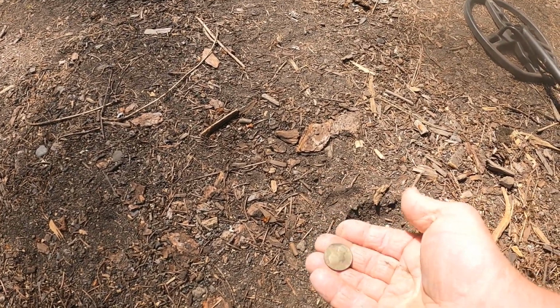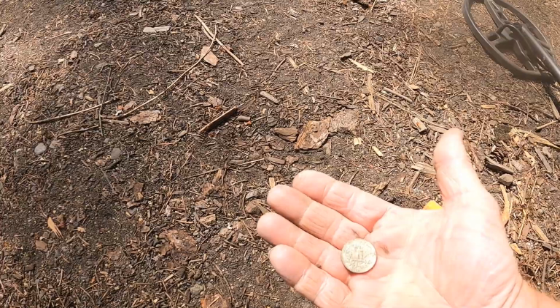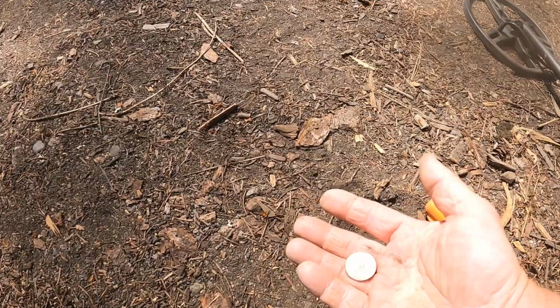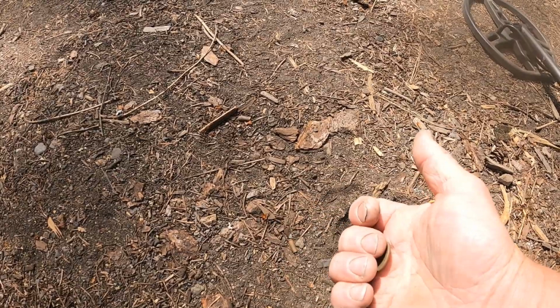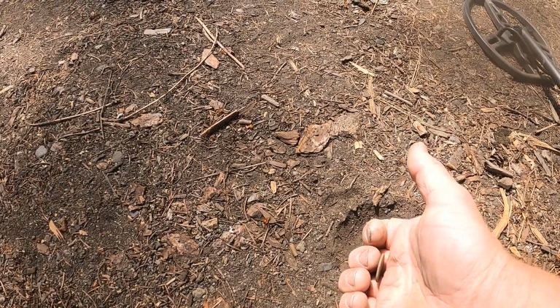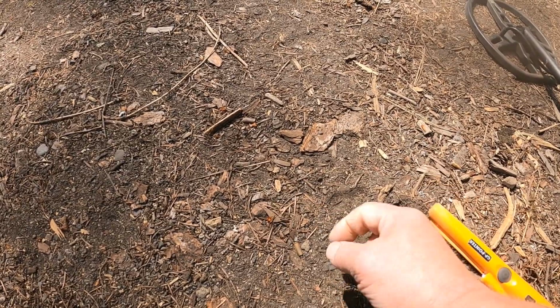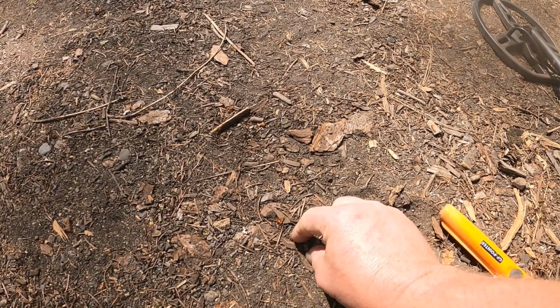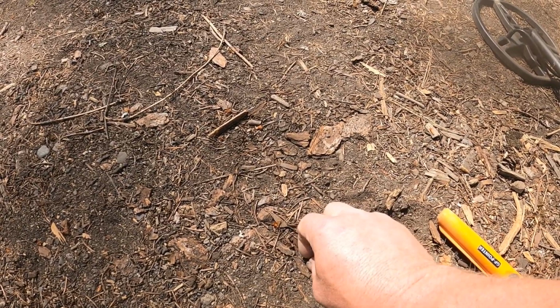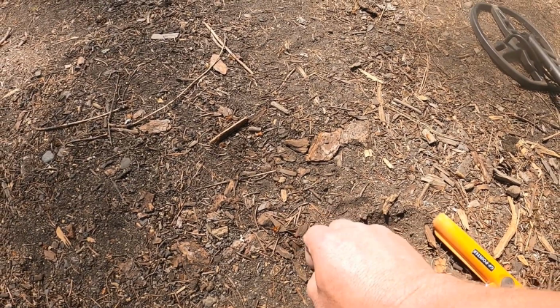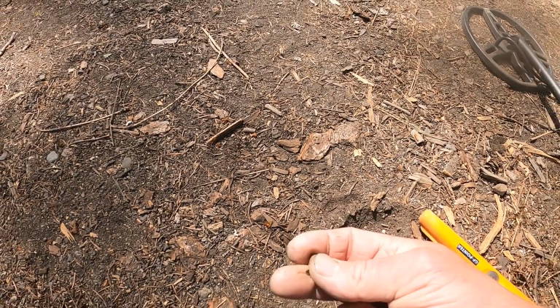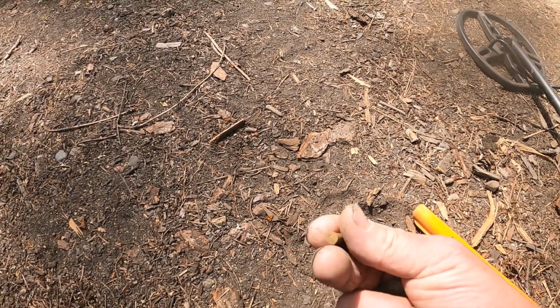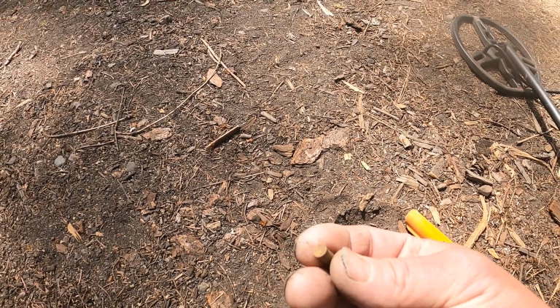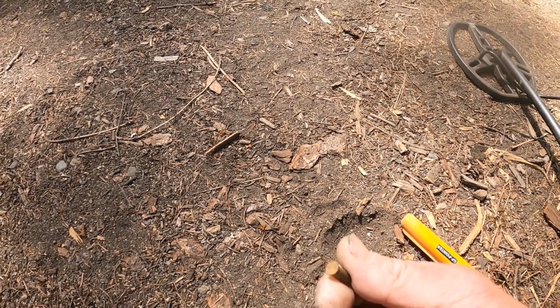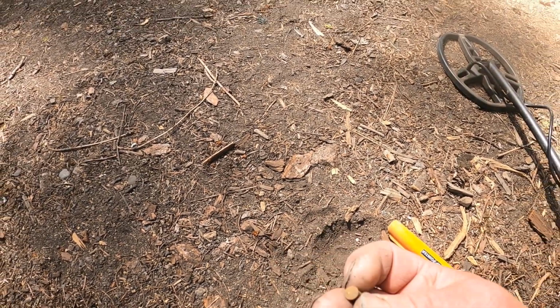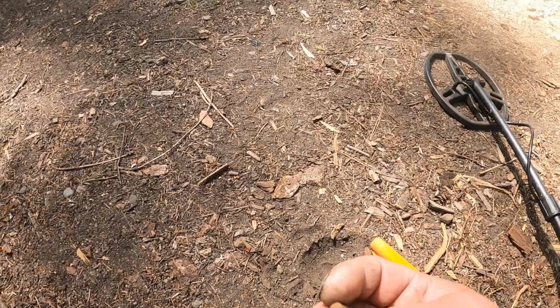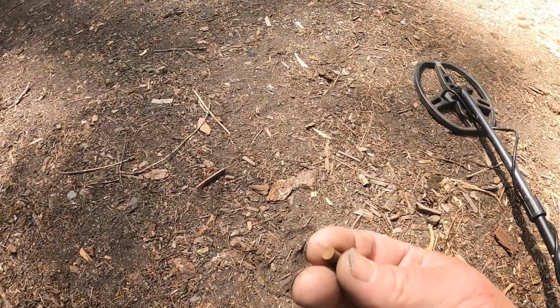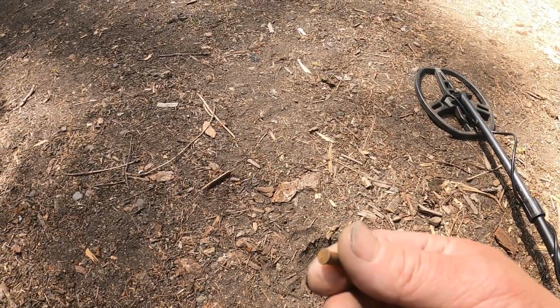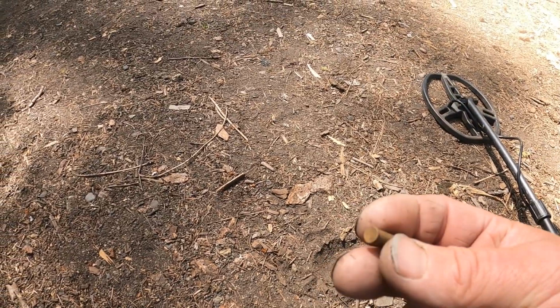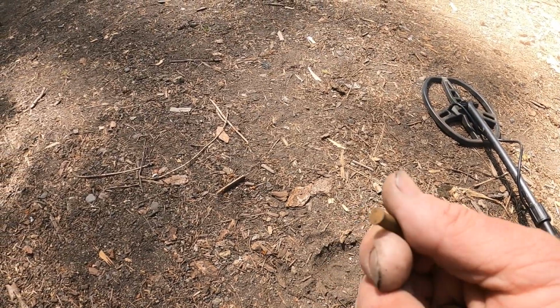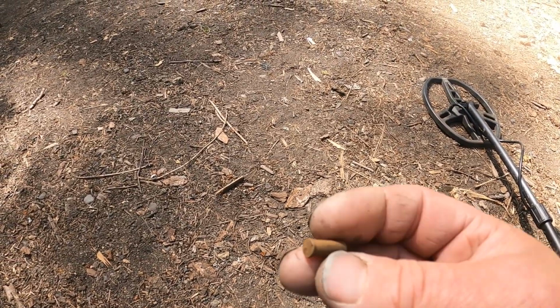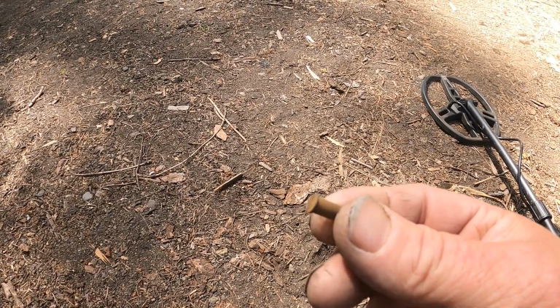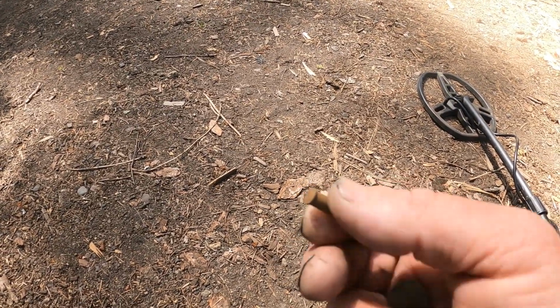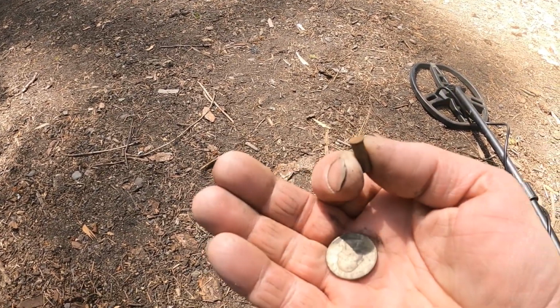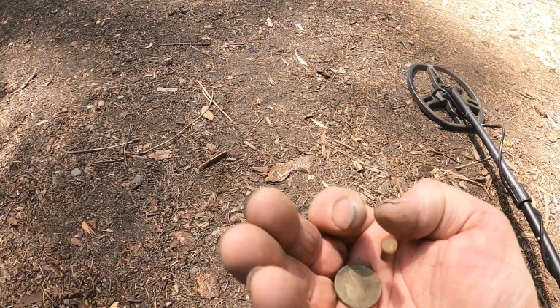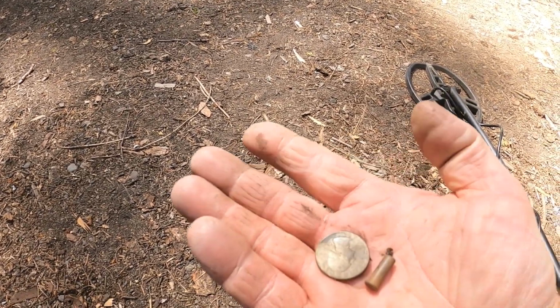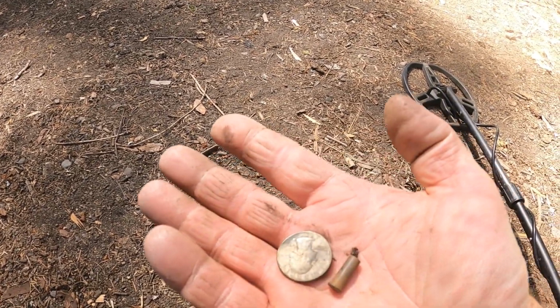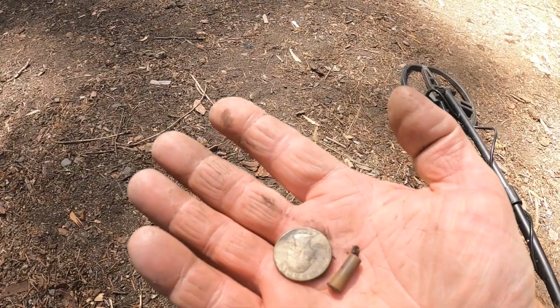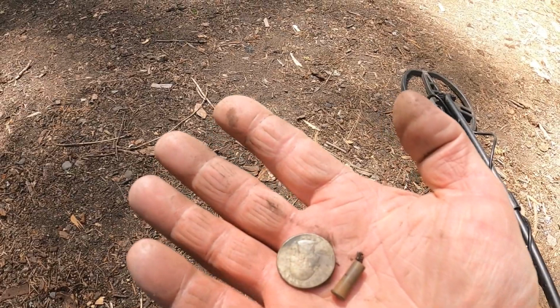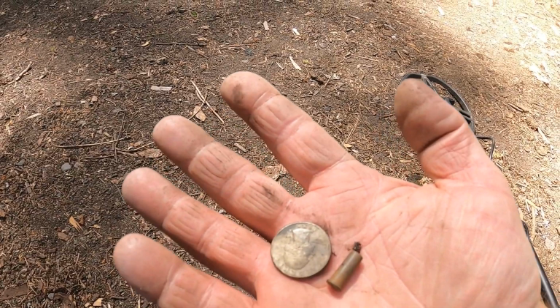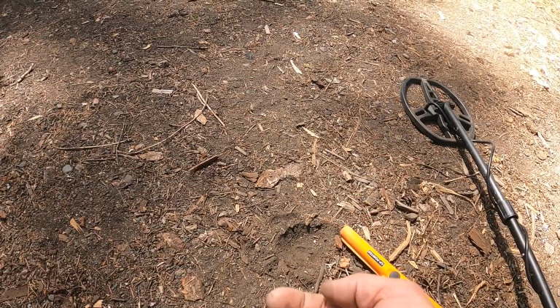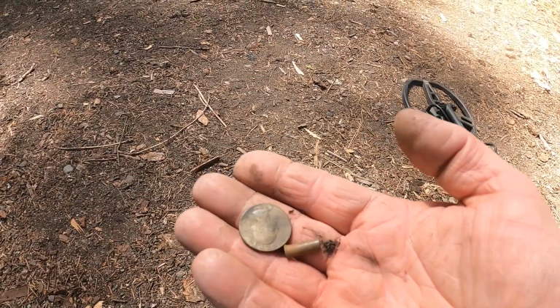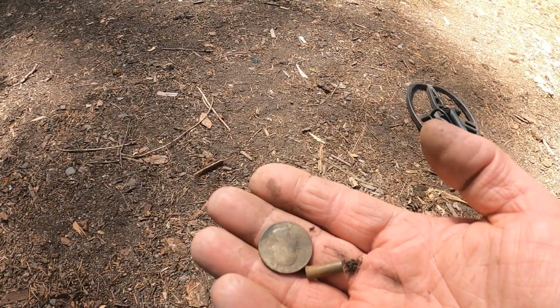I haven't been recording as many of these 22 shell casings. I get a solid signal one way and a choppy signal the other, so I'm not going to be recording too many of those — just coin finds.